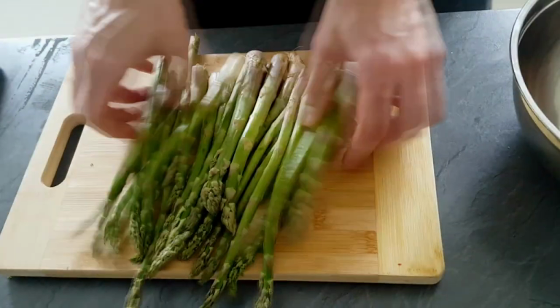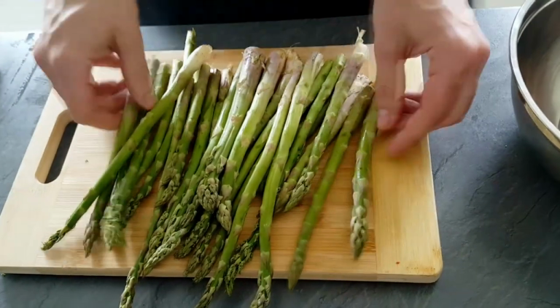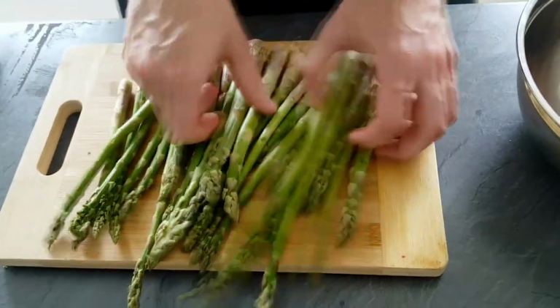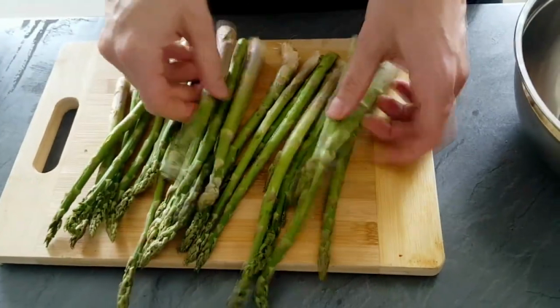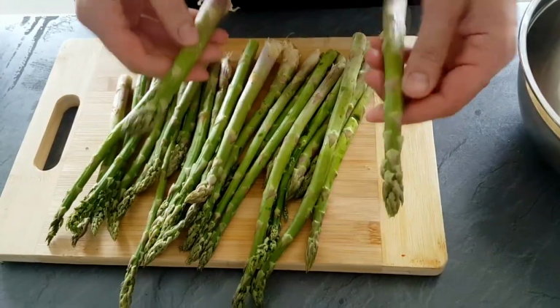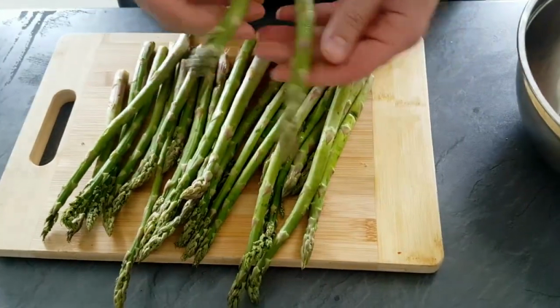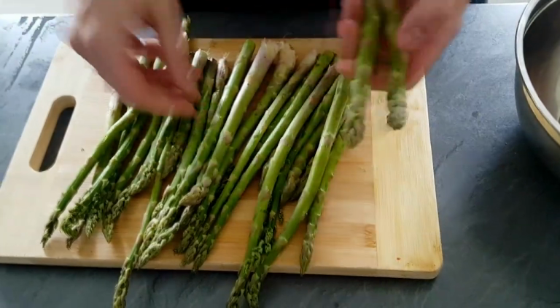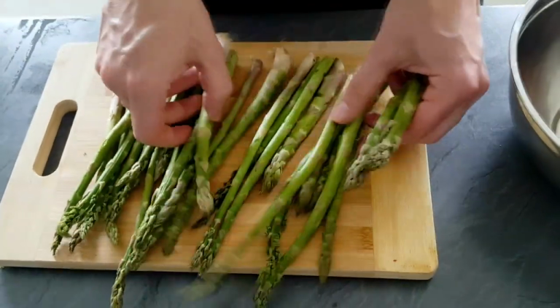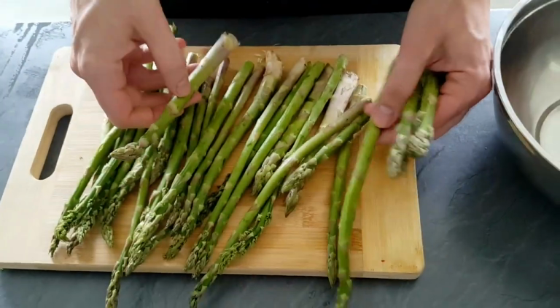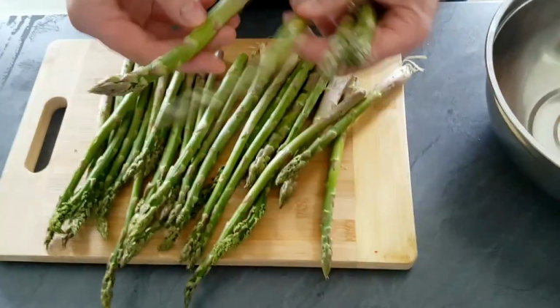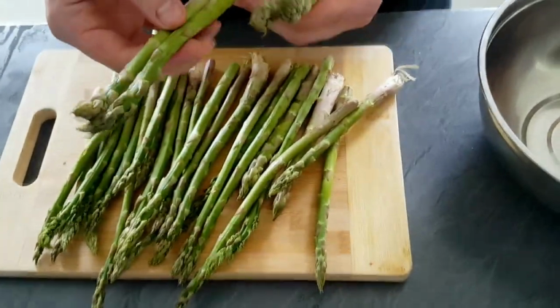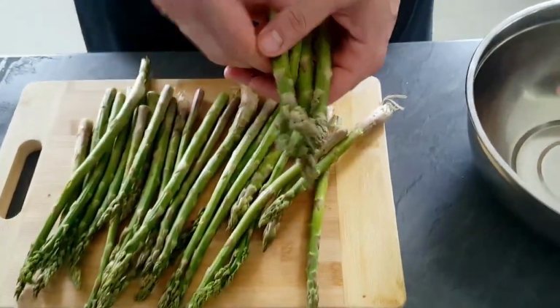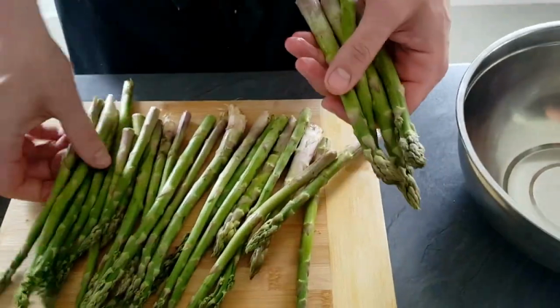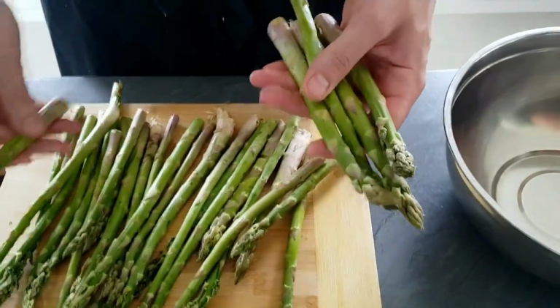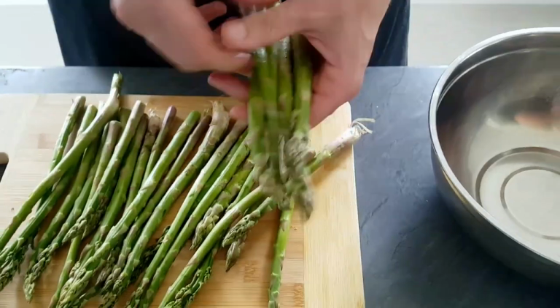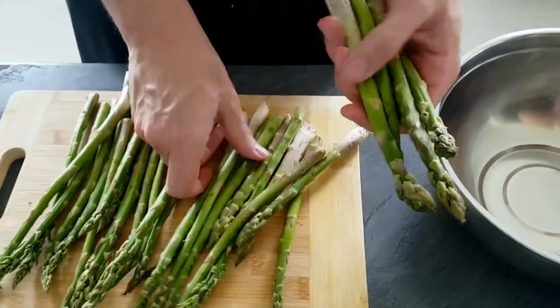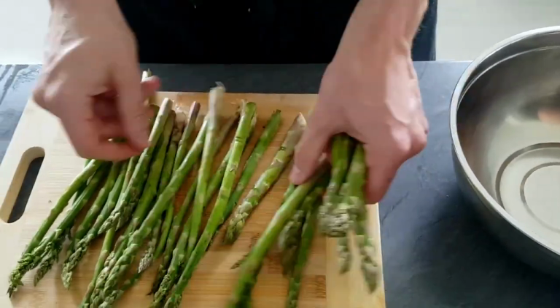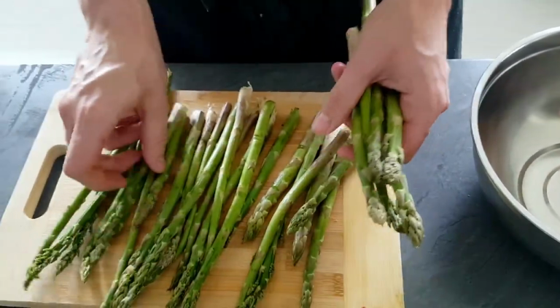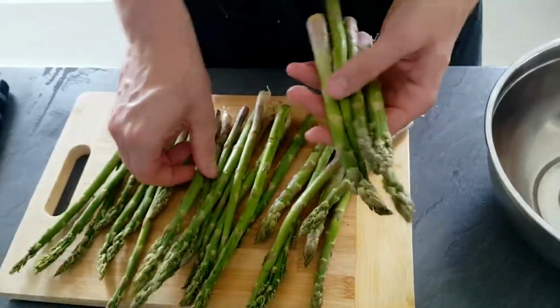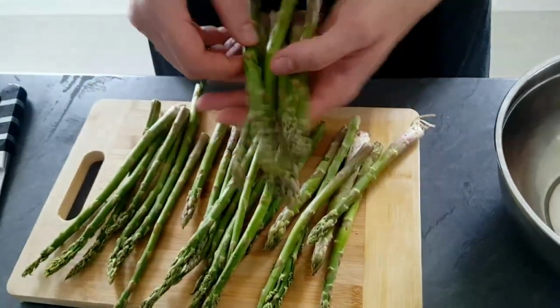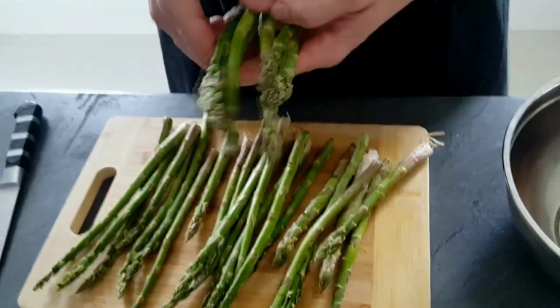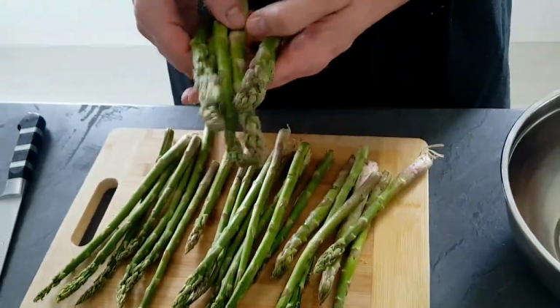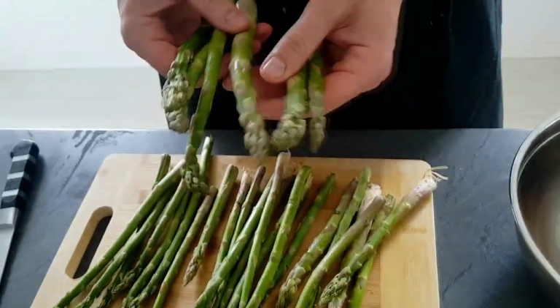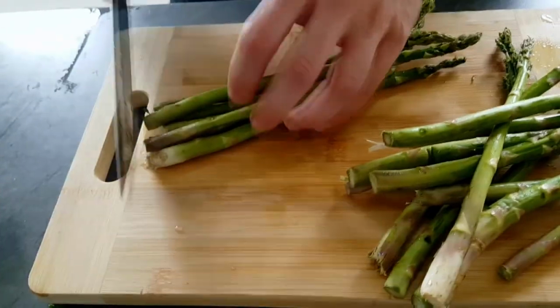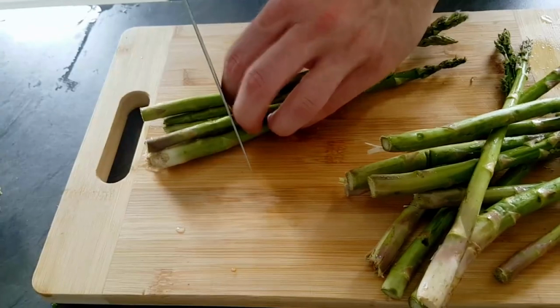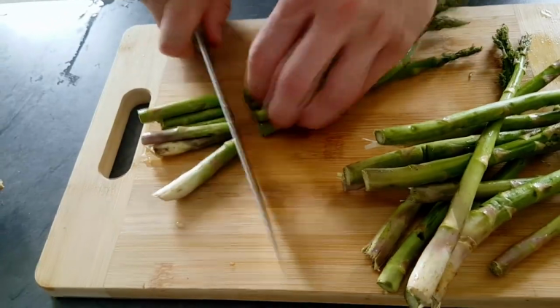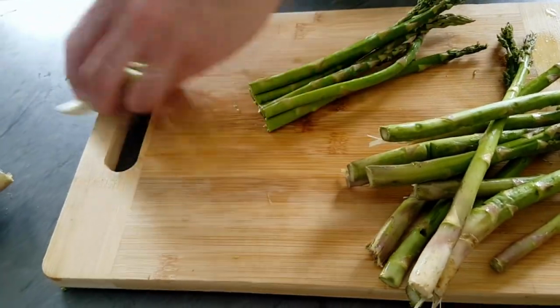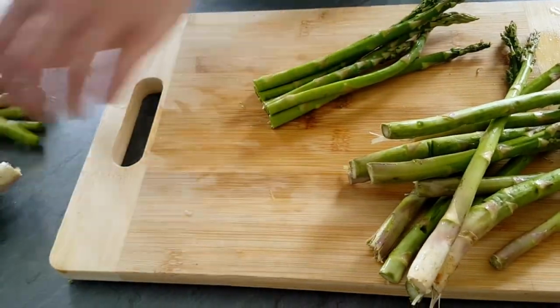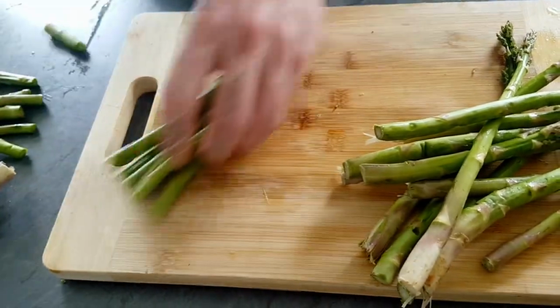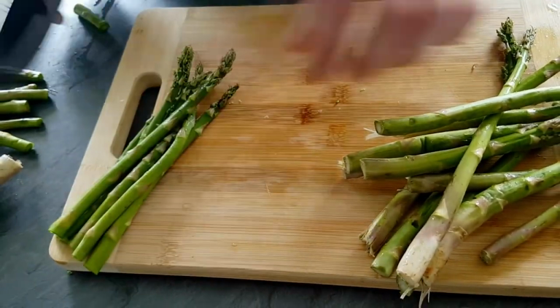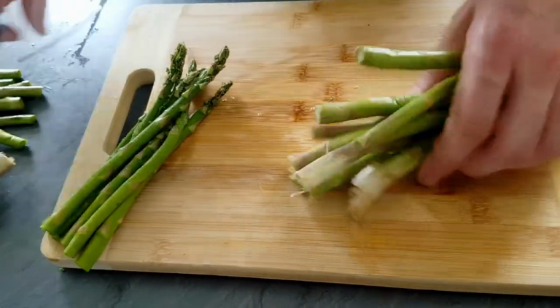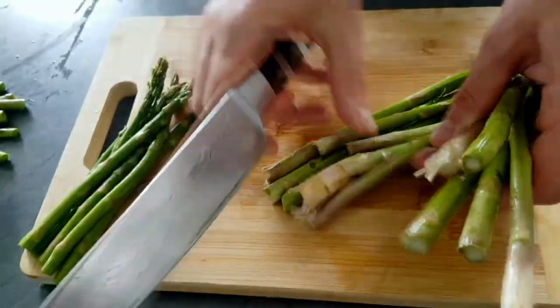I have a bunch of asparagus here, so I will pick some big ones and keep them on the side. The rest I will clean a bit and chop into small pieces.